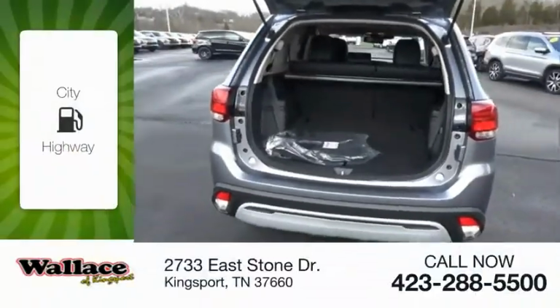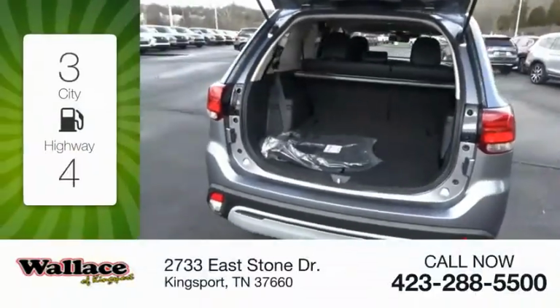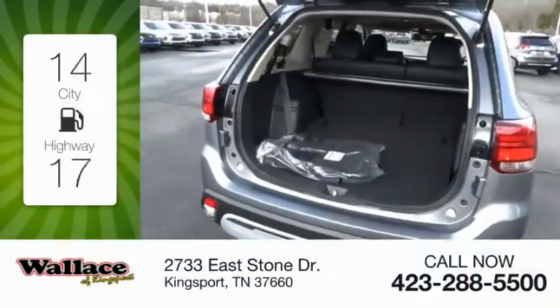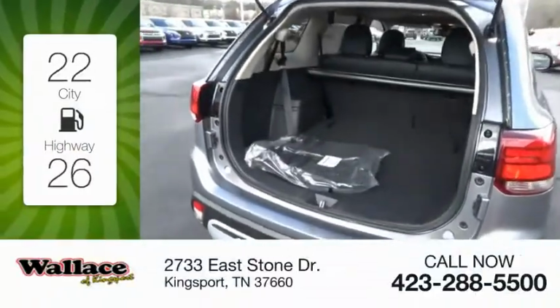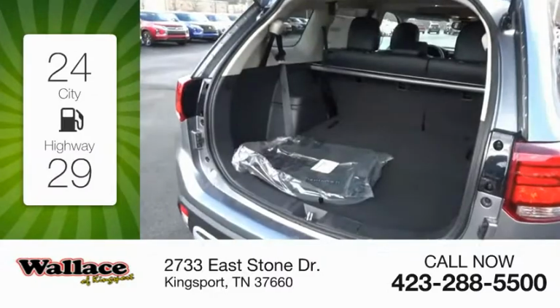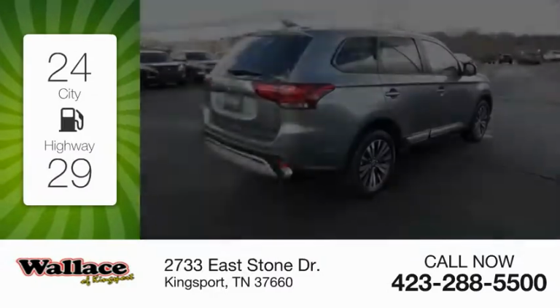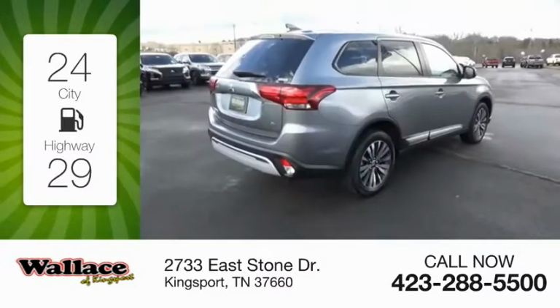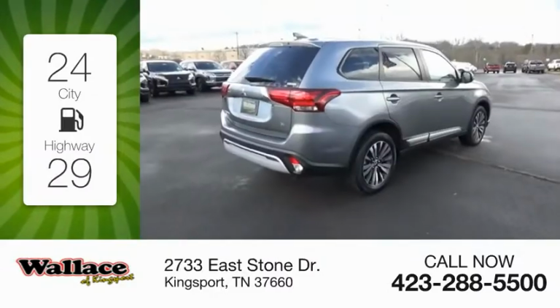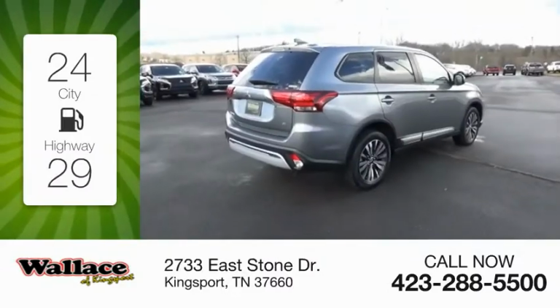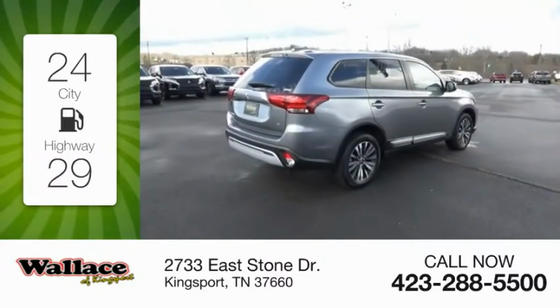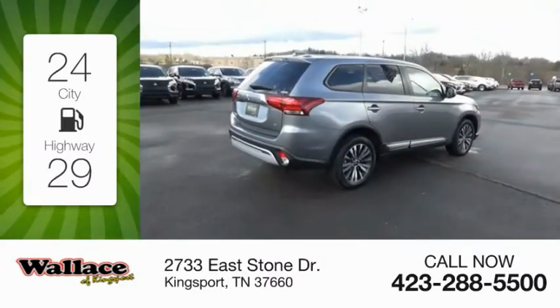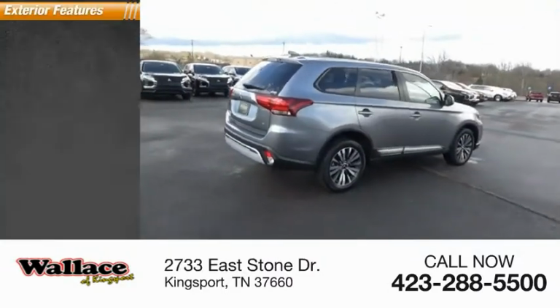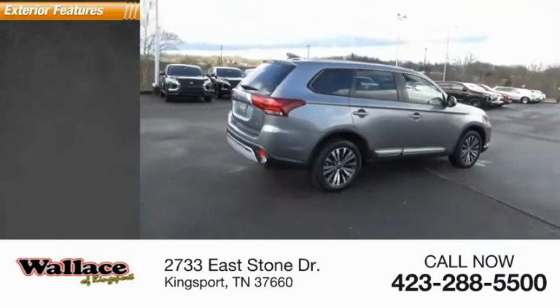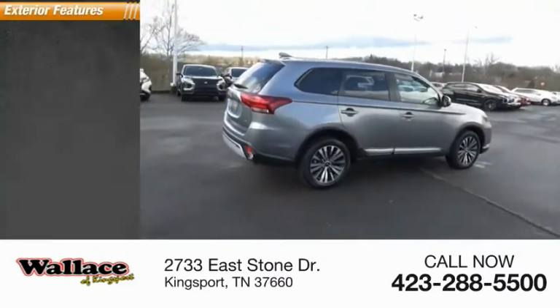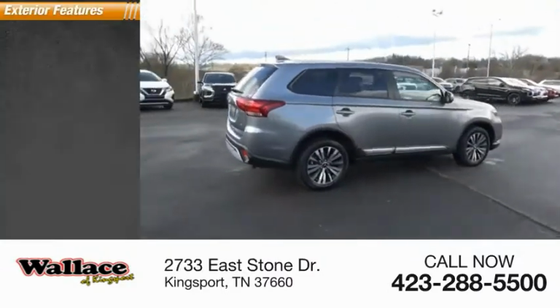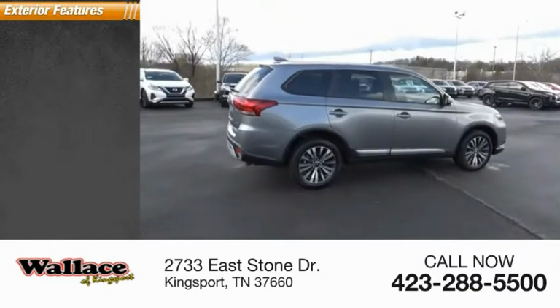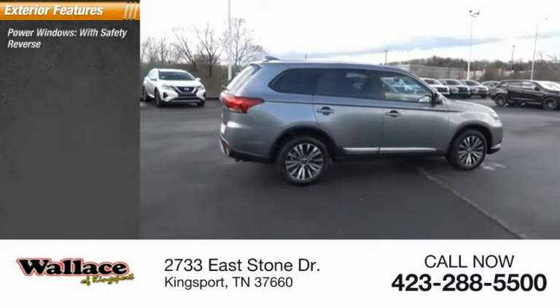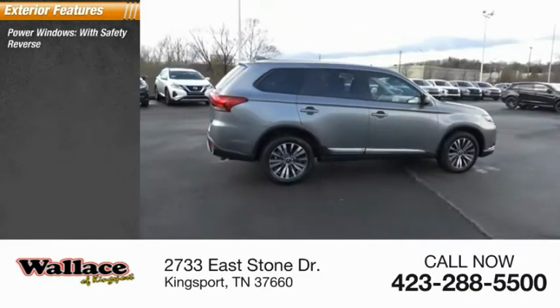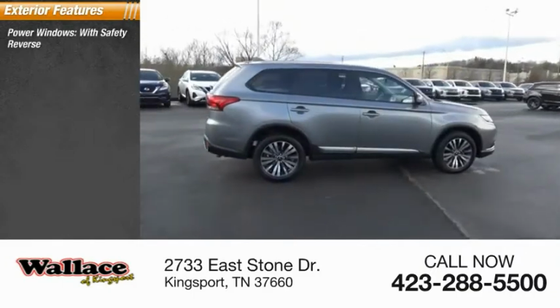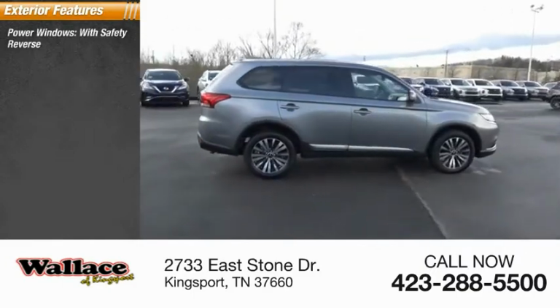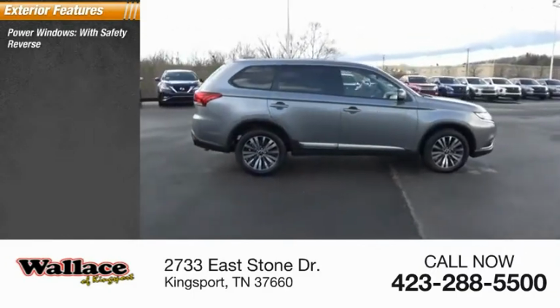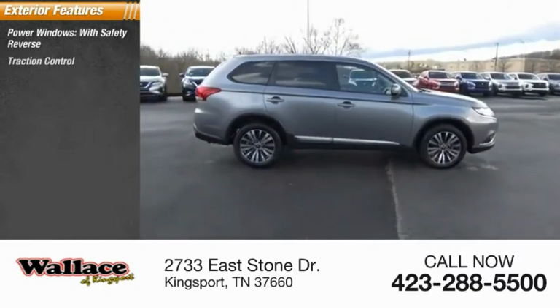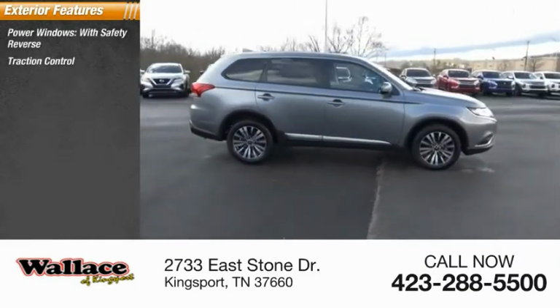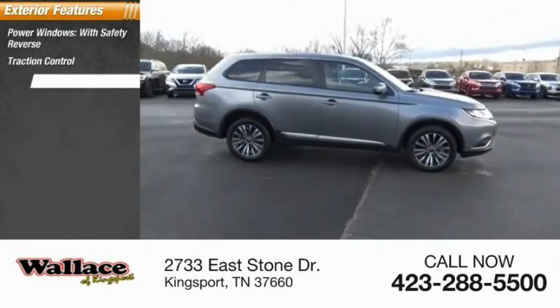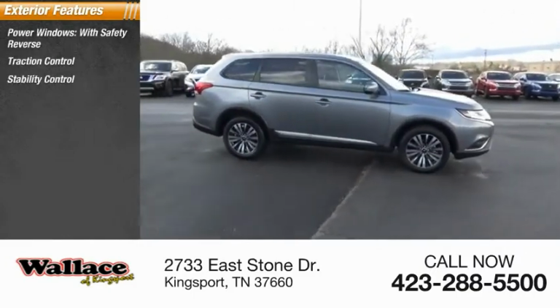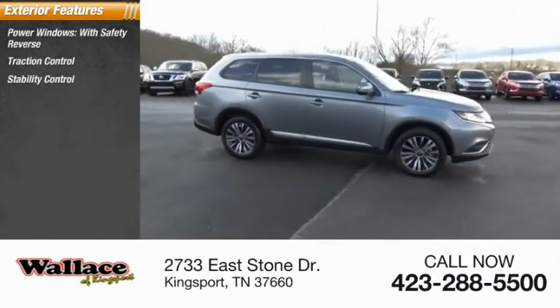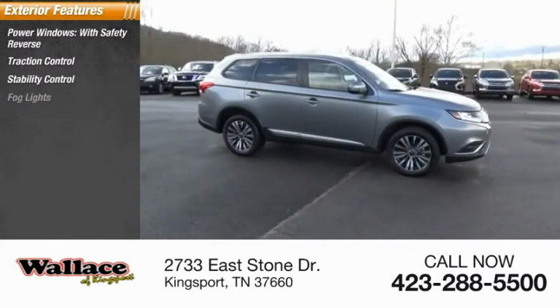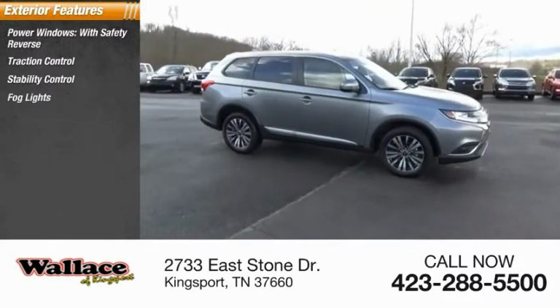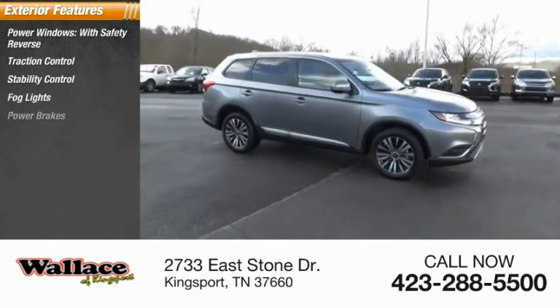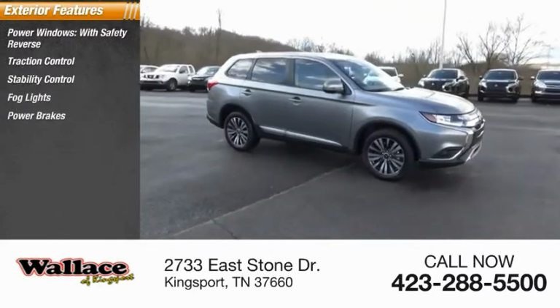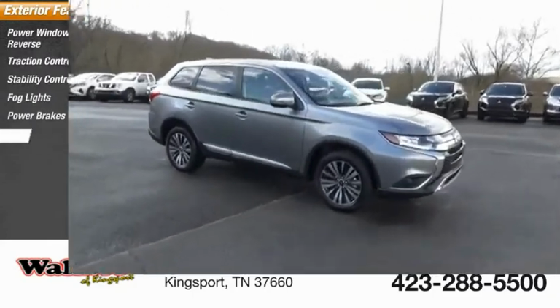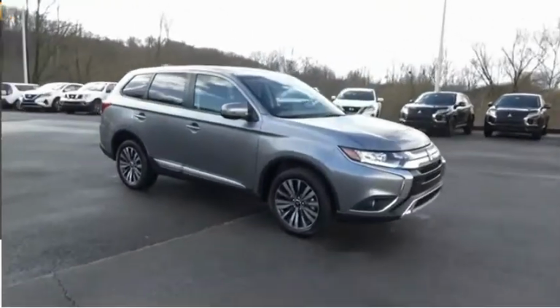Great fuel efficiency saves you money by requiring fewer trips to the gas station. Here are some of this vehicle's great options: power windows with safety reverse, traction control, stability control, fog lights, power brakes, and braking assist.